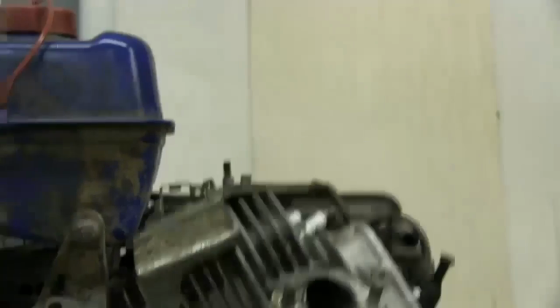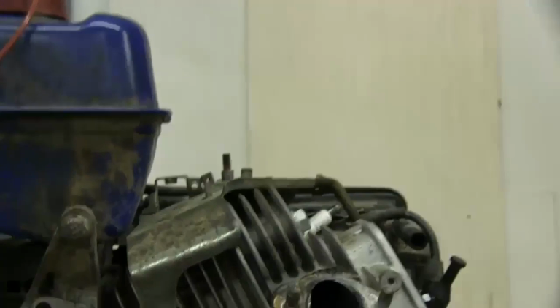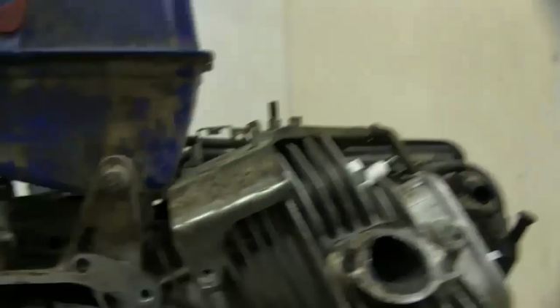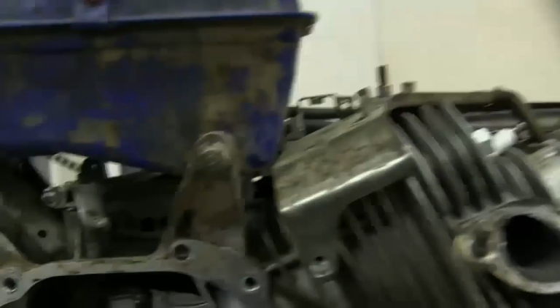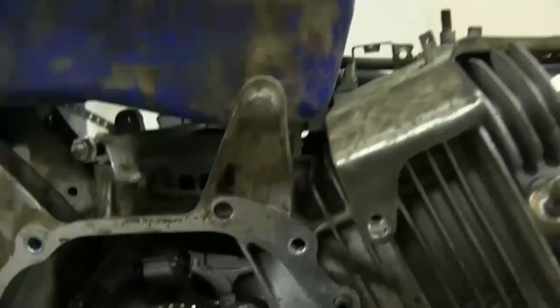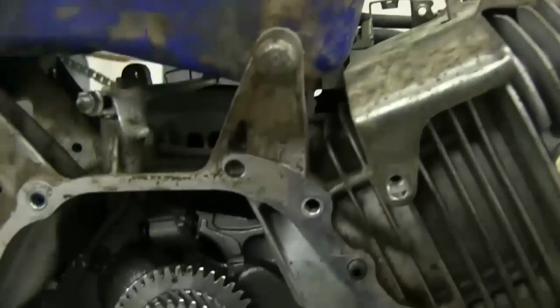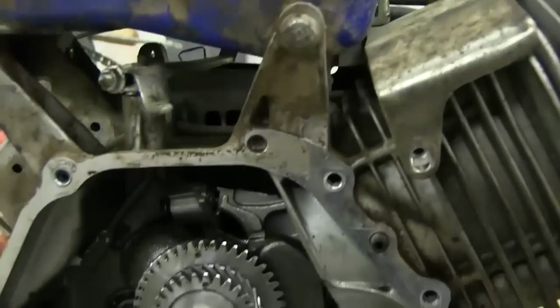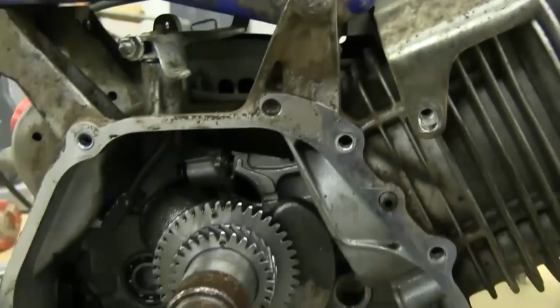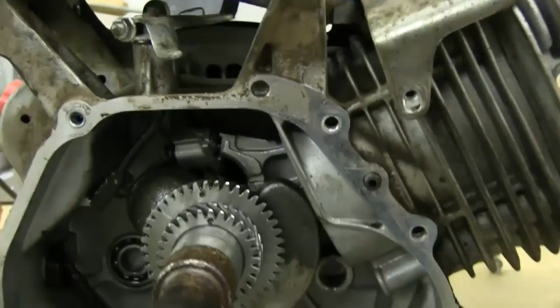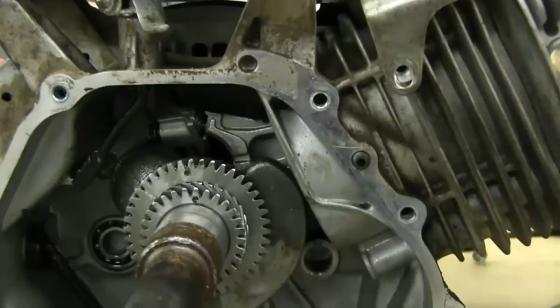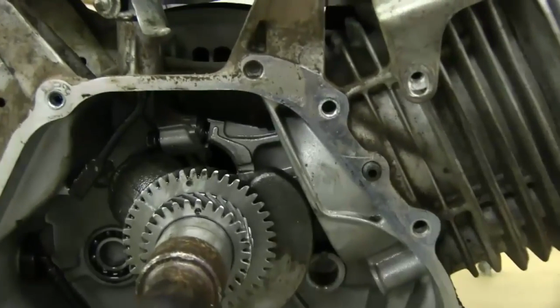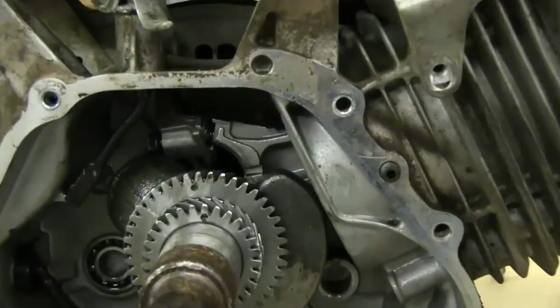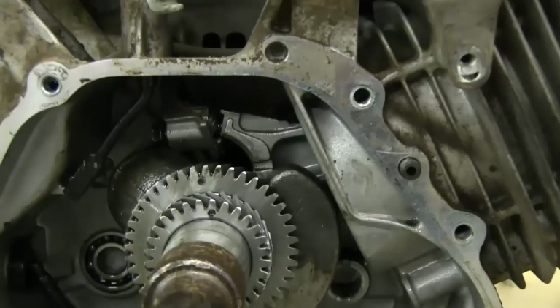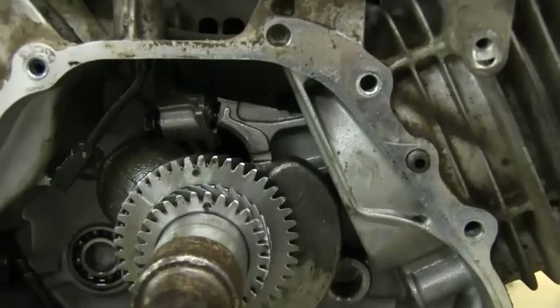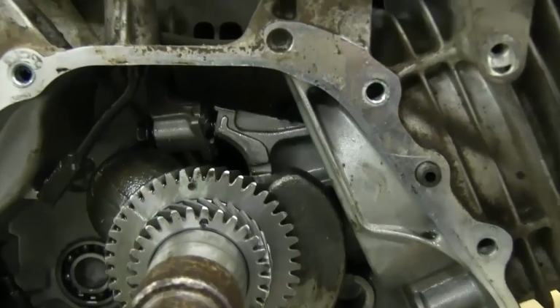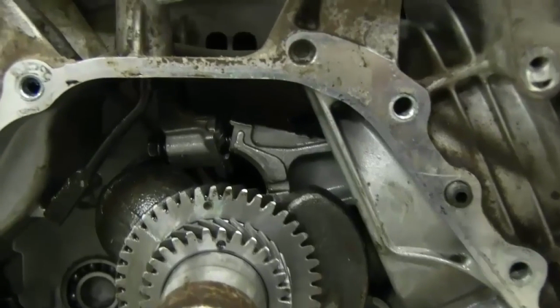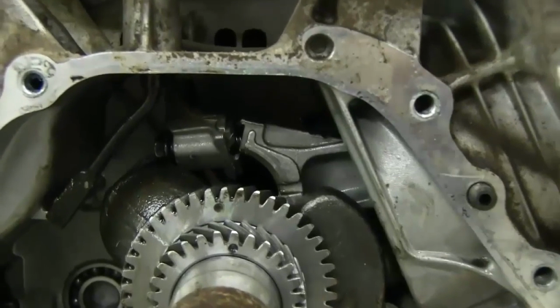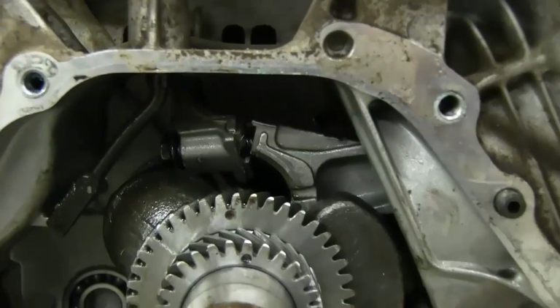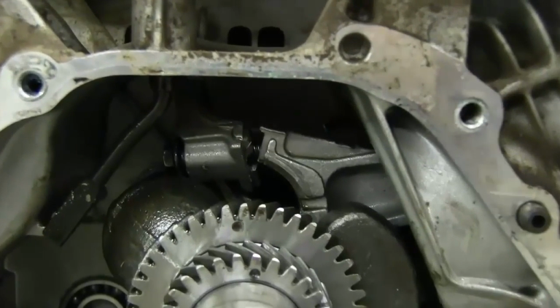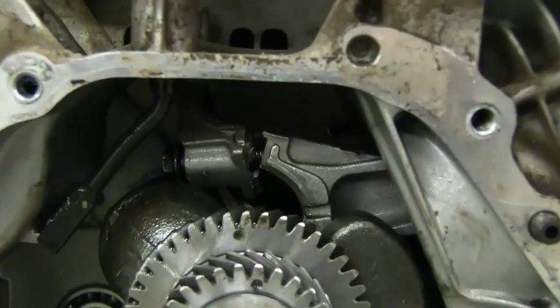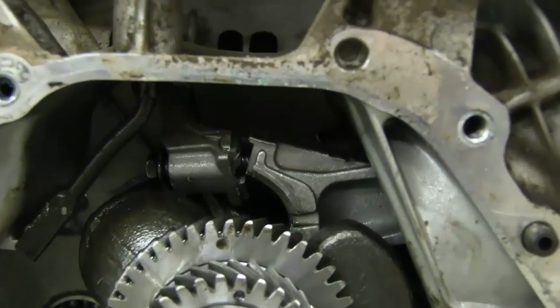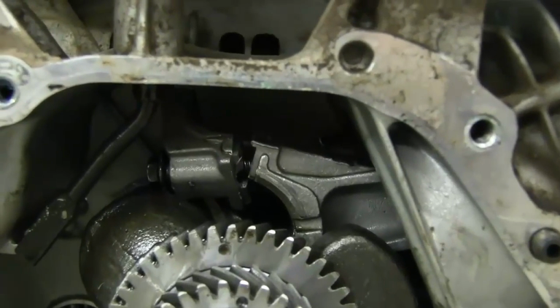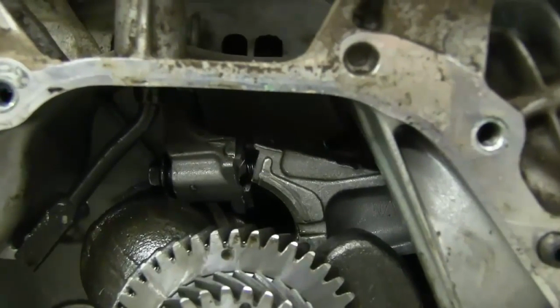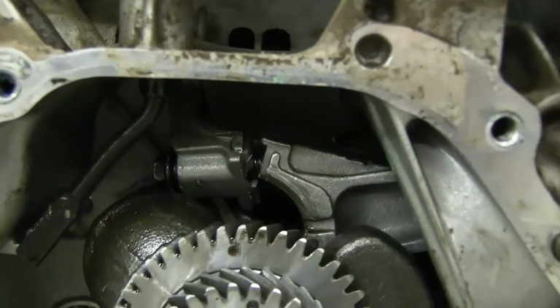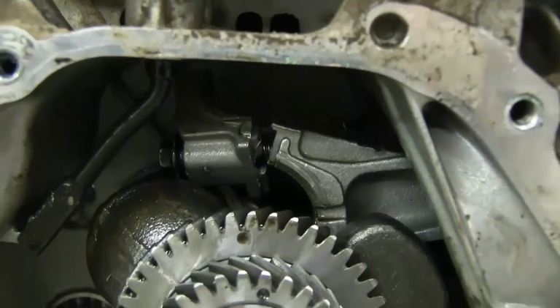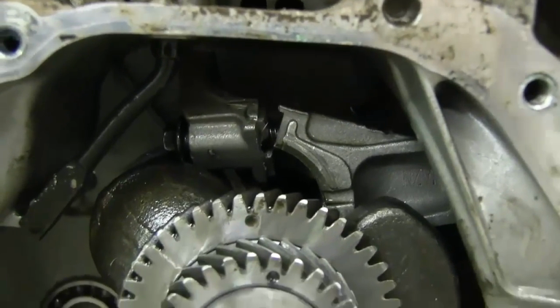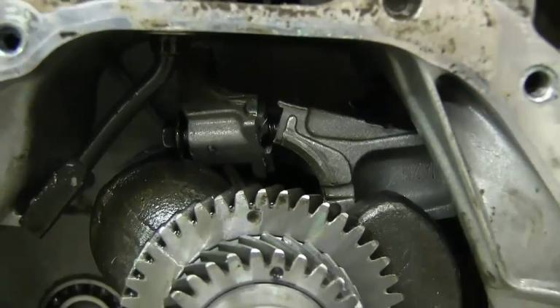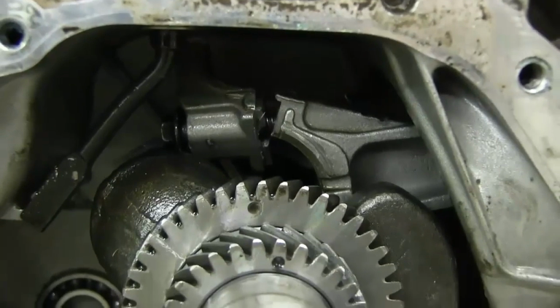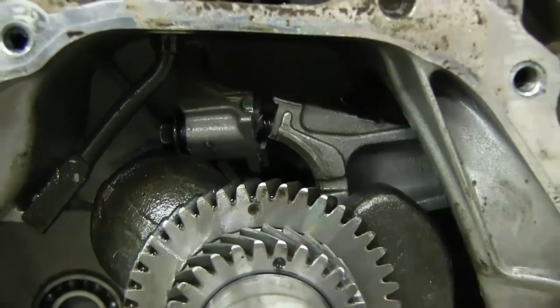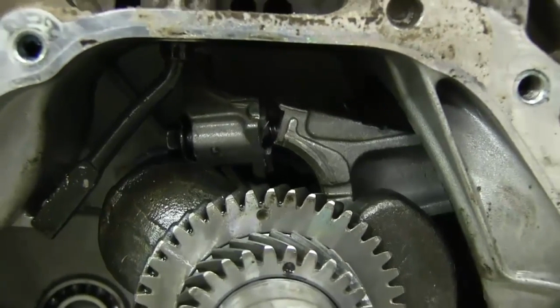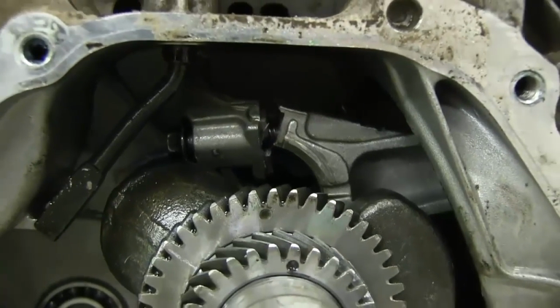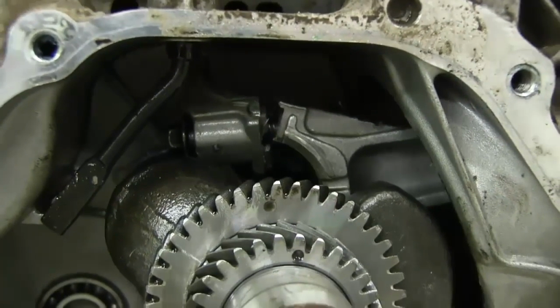I bought this engine about a year ago and I put it on a go-kart. I was riding it one day, went about a thousand feet, and it made a knocking and then stopped running.